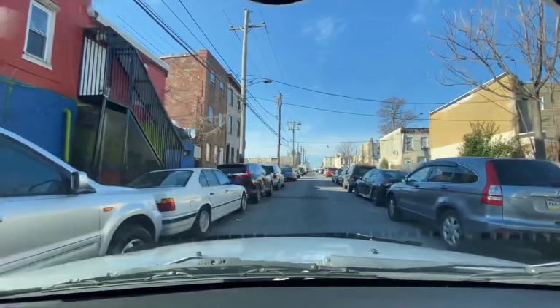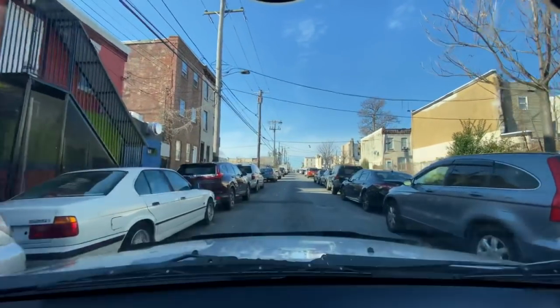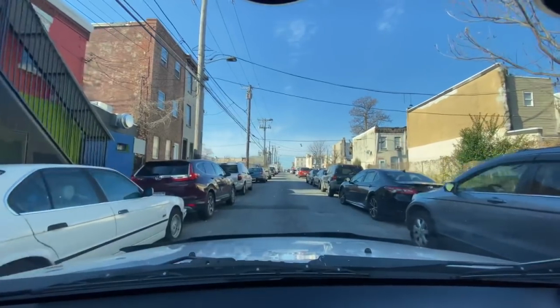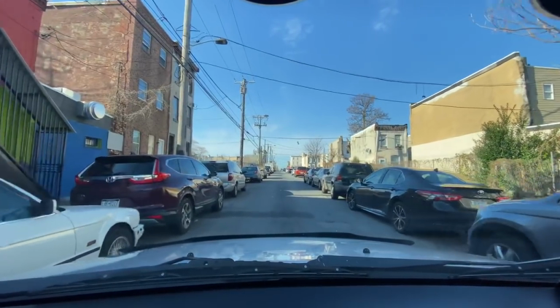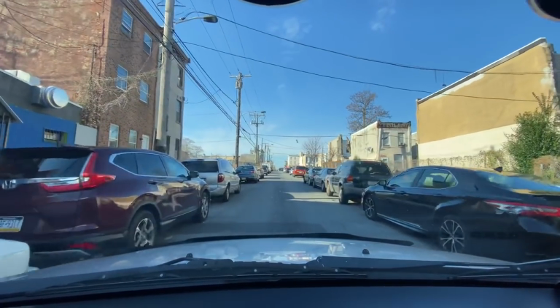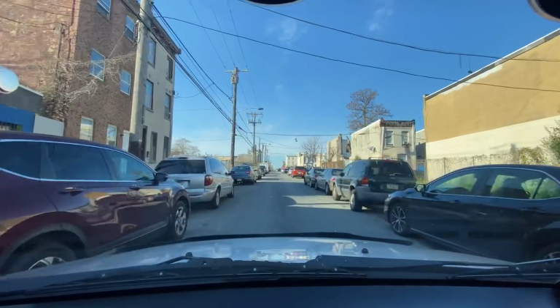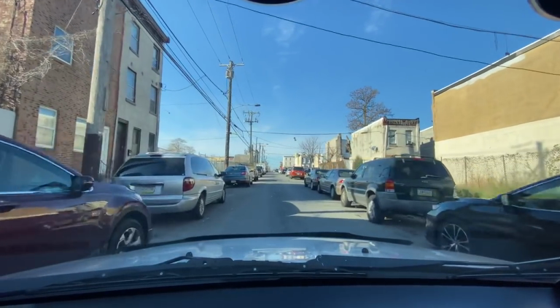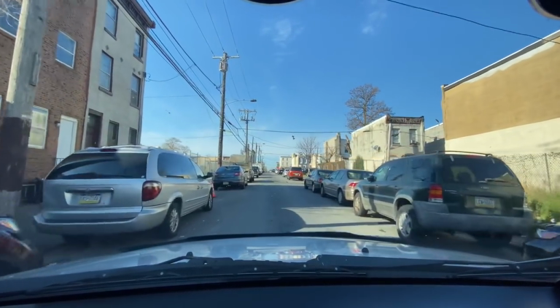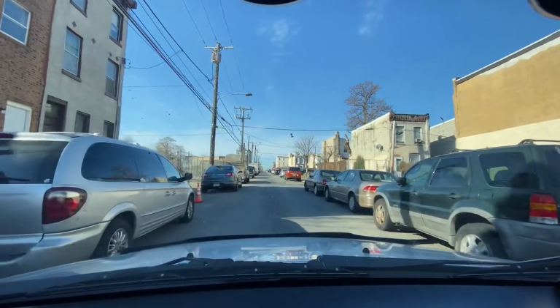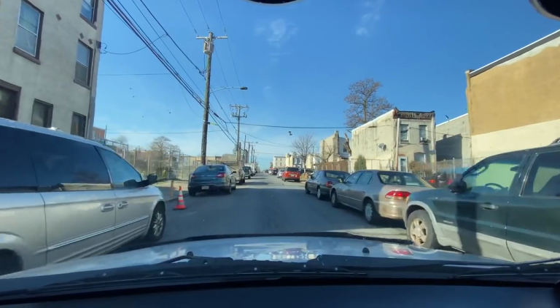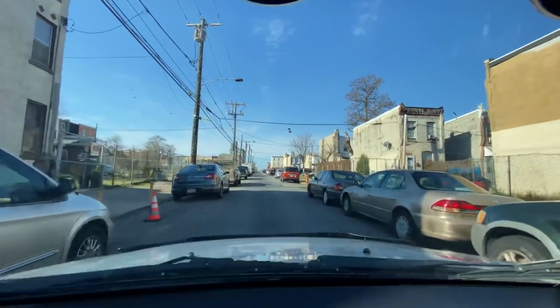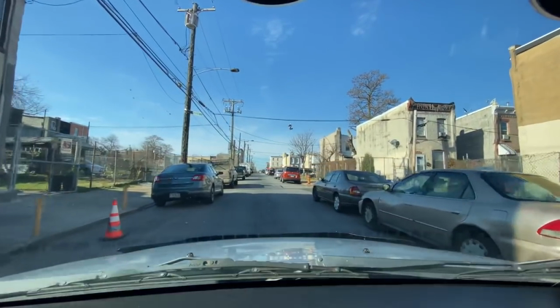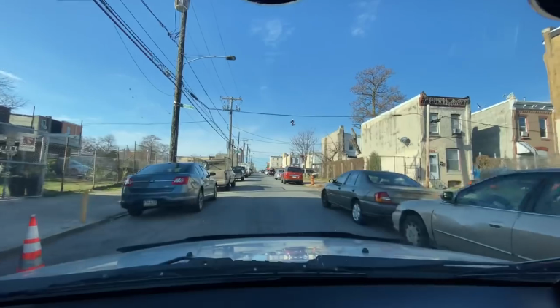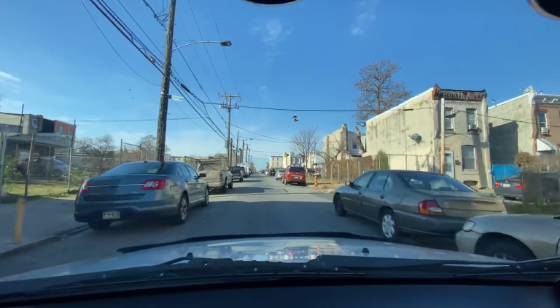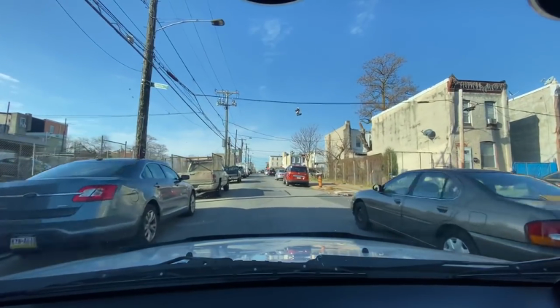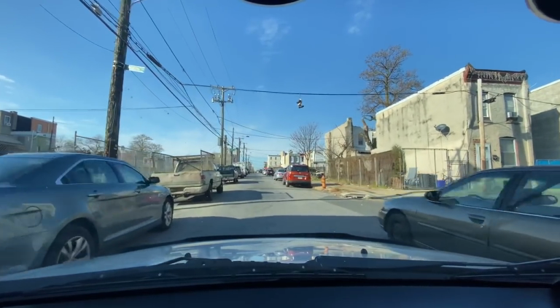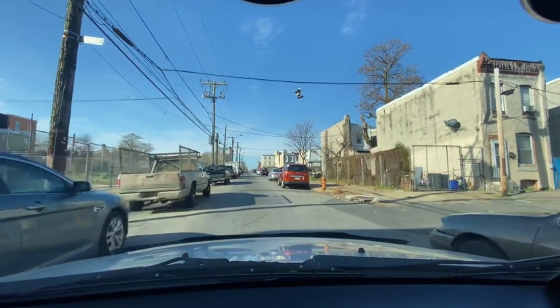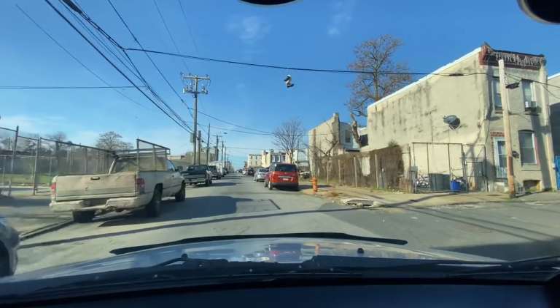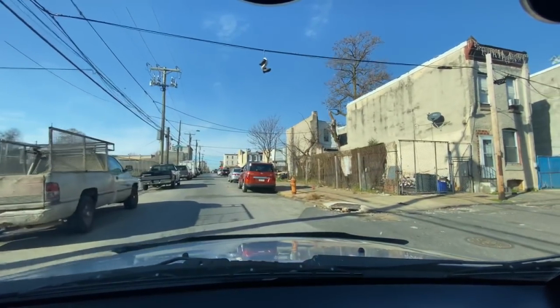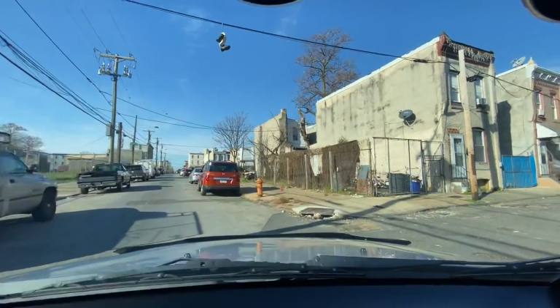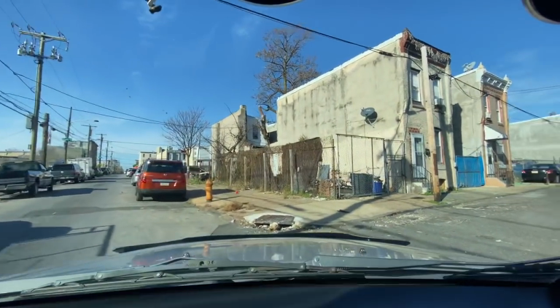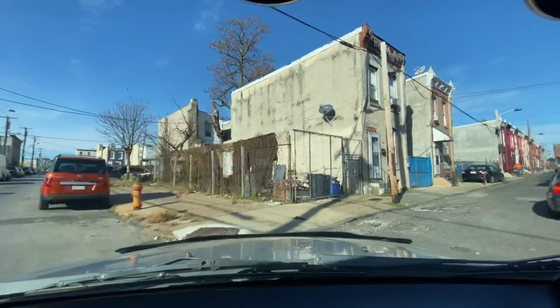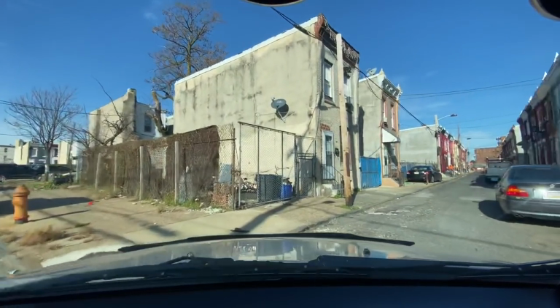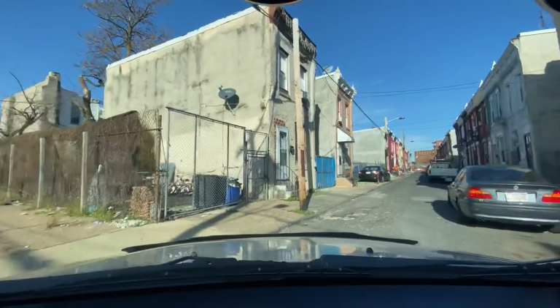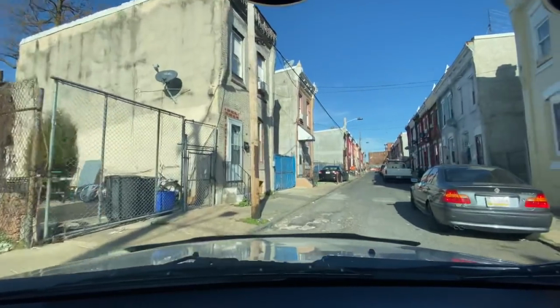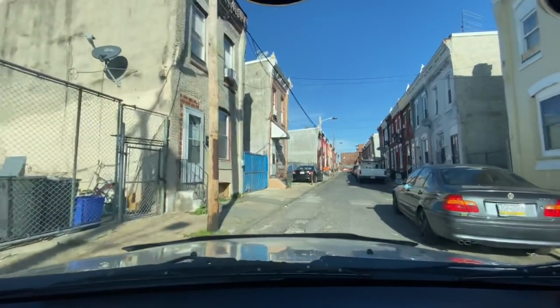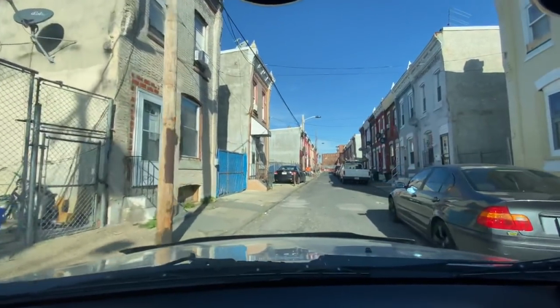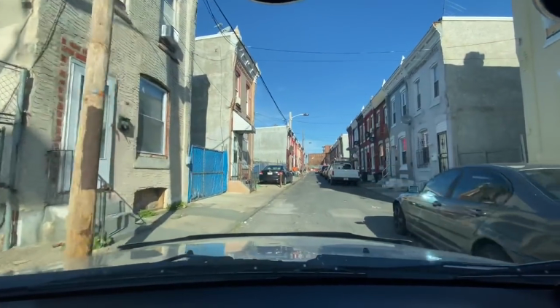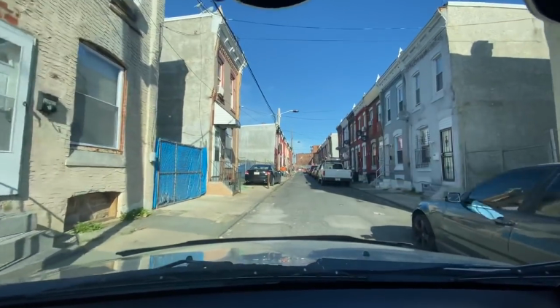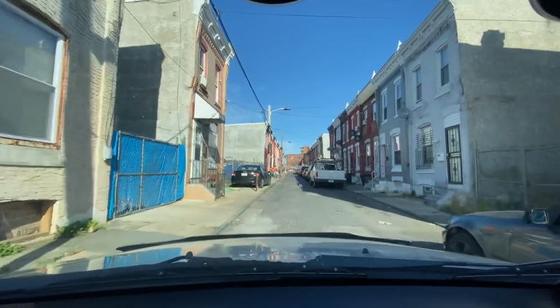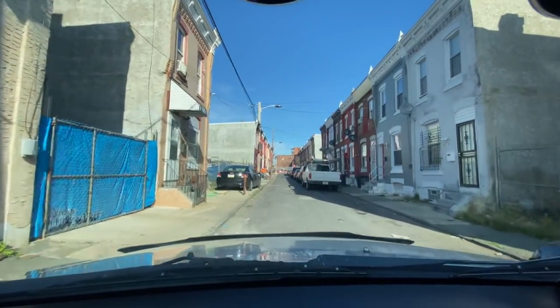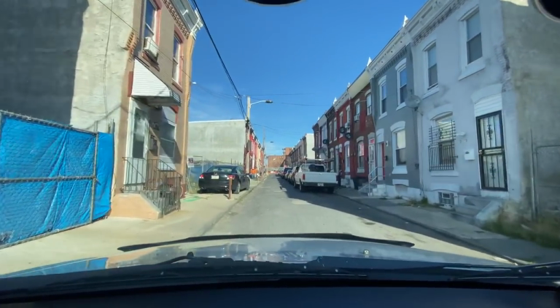This block right here was really bad back in the day — you couldn't drive or walk through without being offered substances for sale. This is Swanson. I actually had a cousin get gunned down on this block.